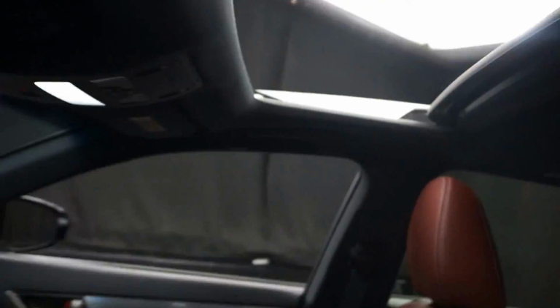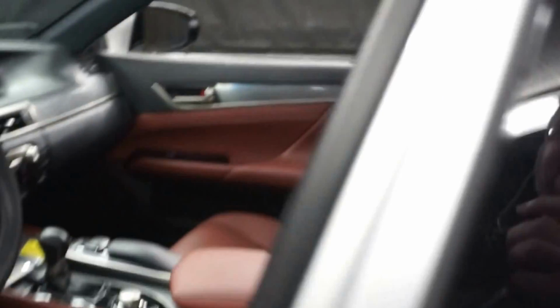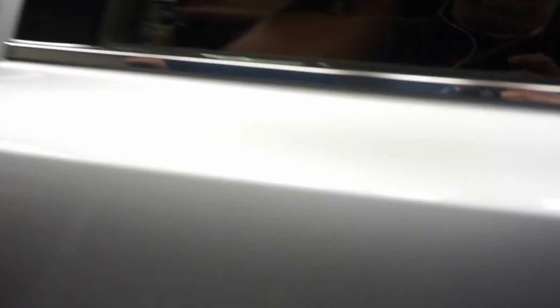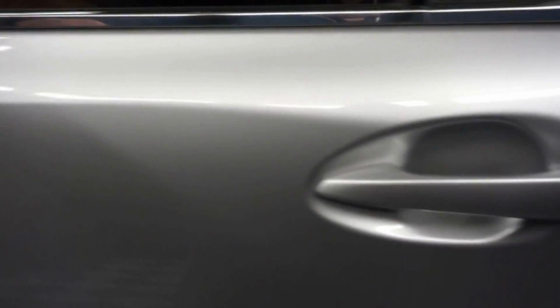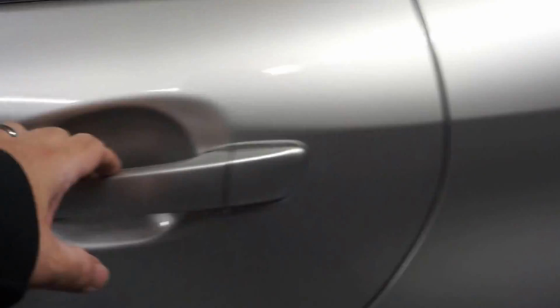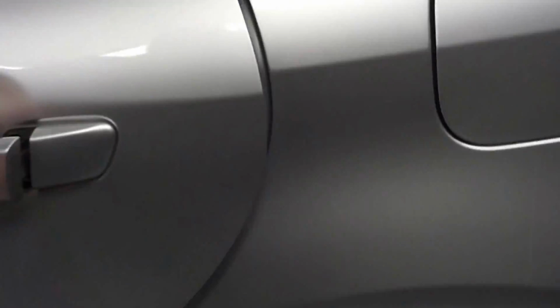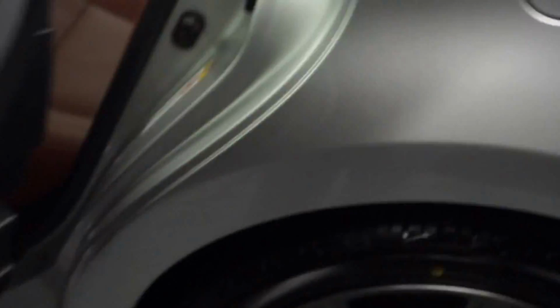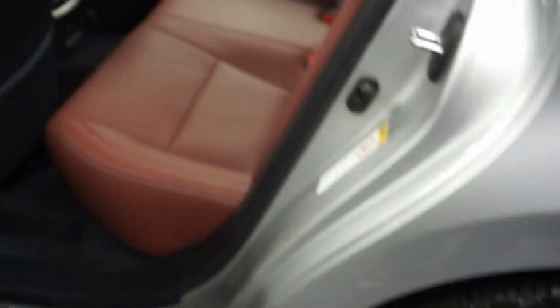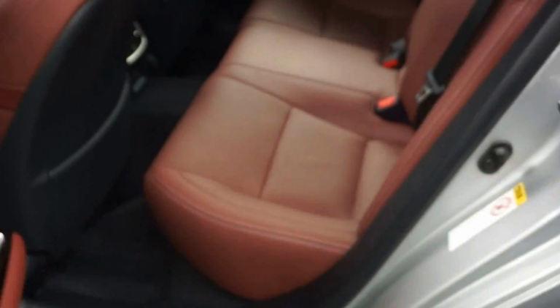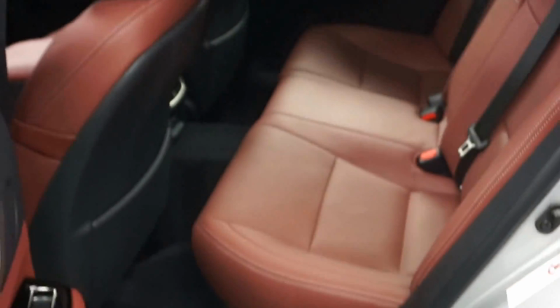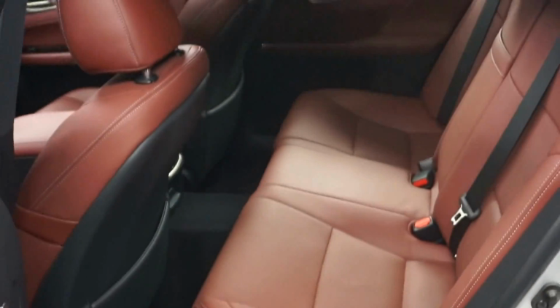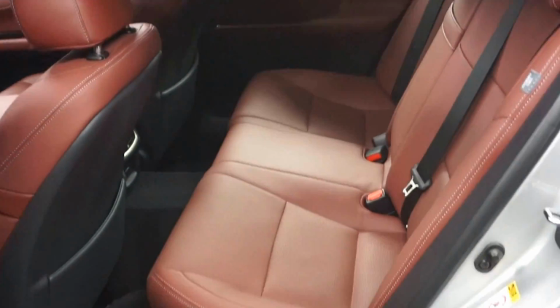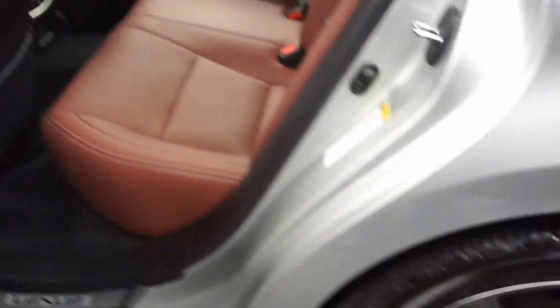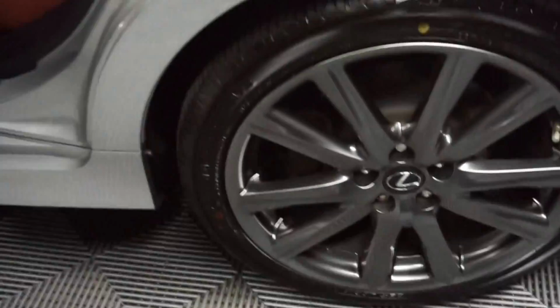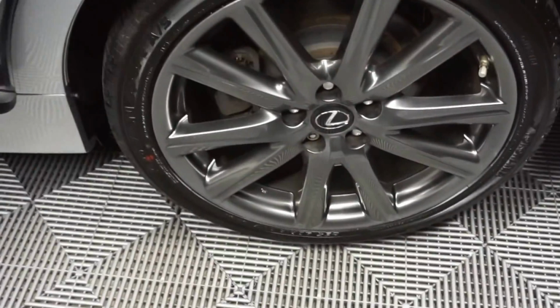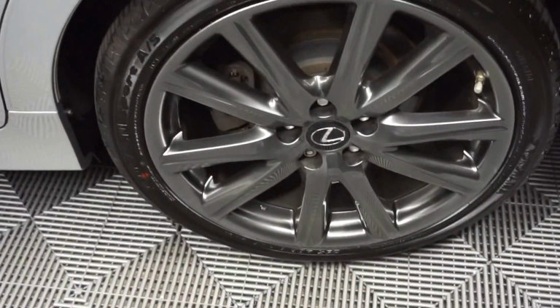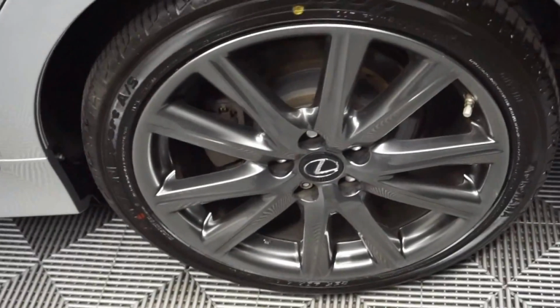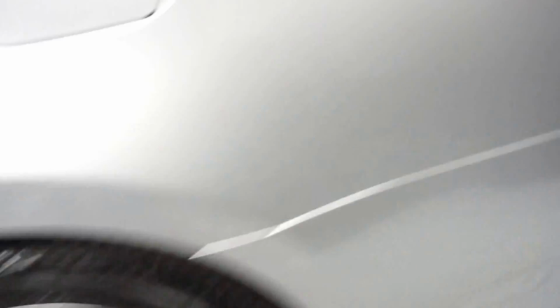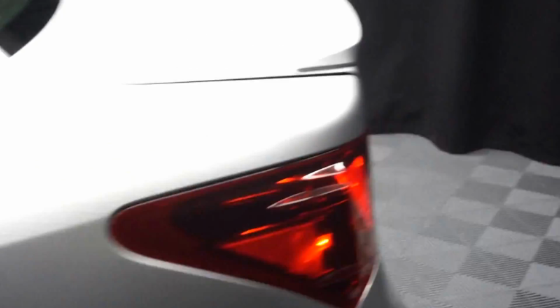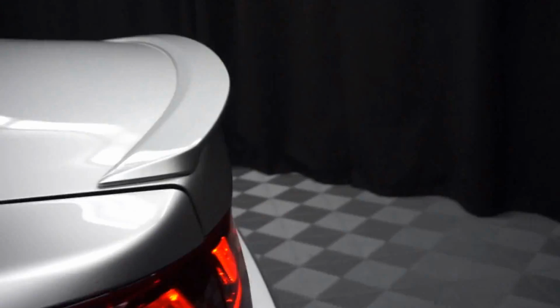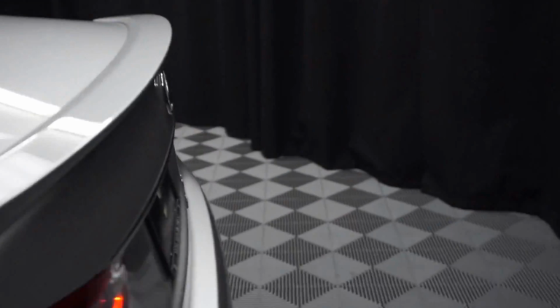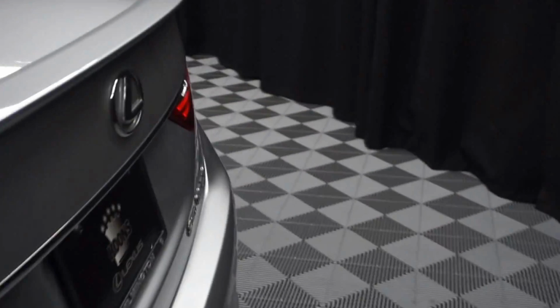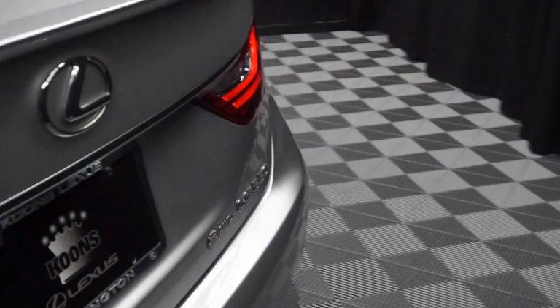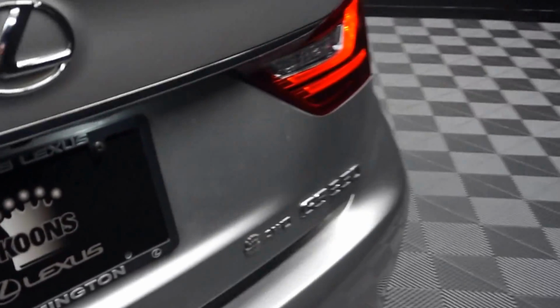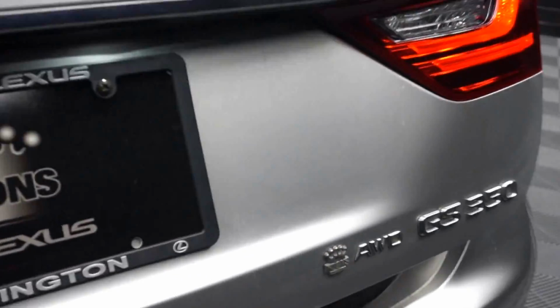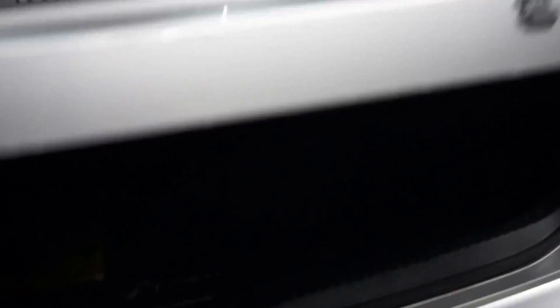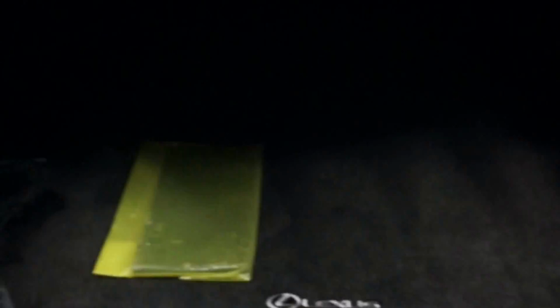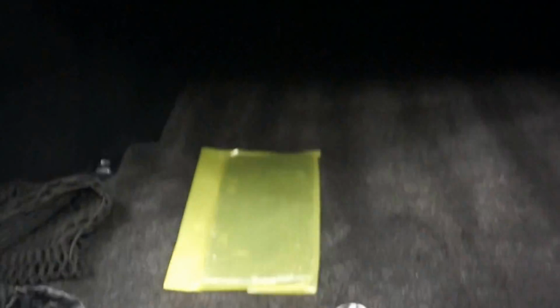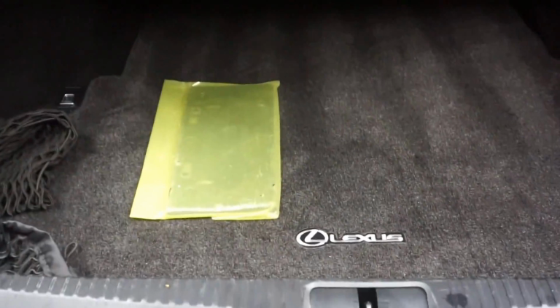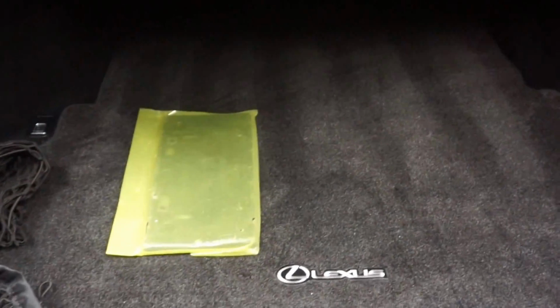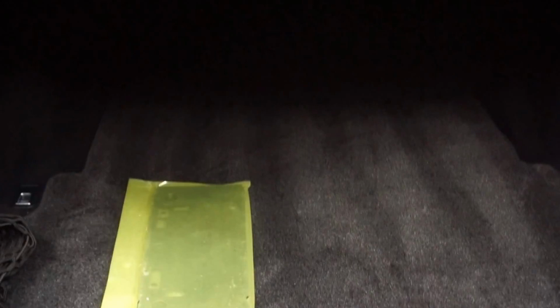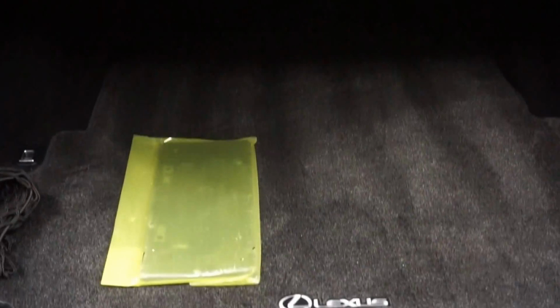Here's your sunroof. Plenty of room back here in the back seat. F Sport wheels. It's got a rear spoiler. It's all wheel drive. Nice size trunk for you.